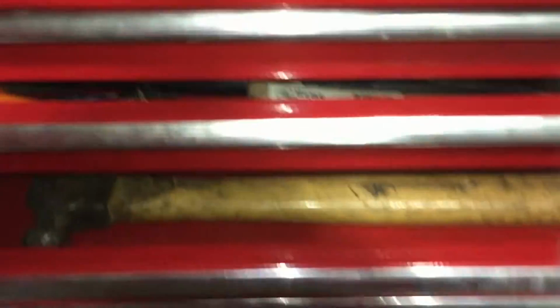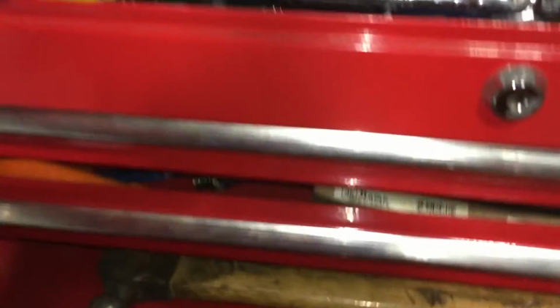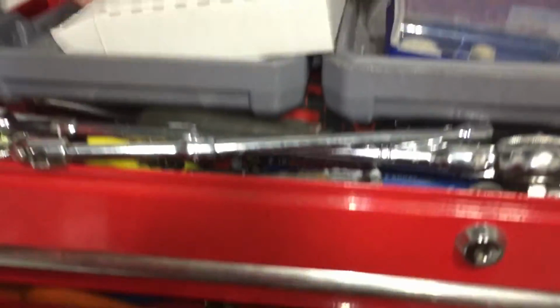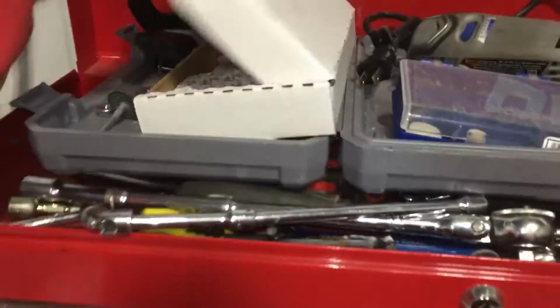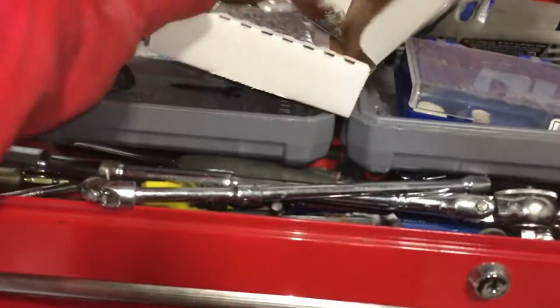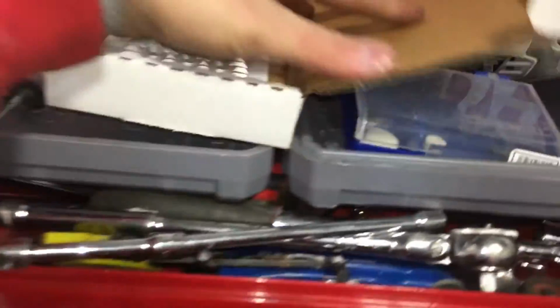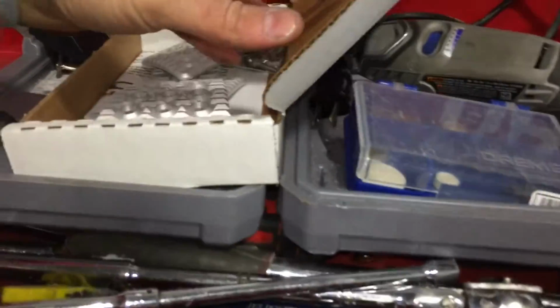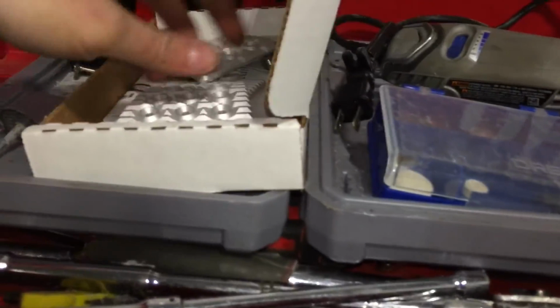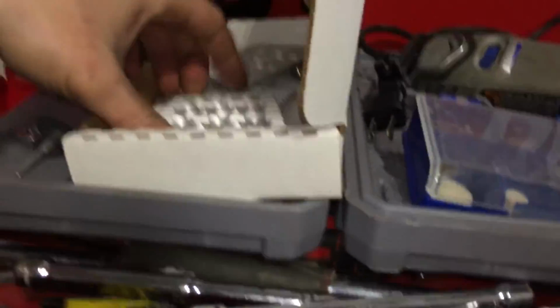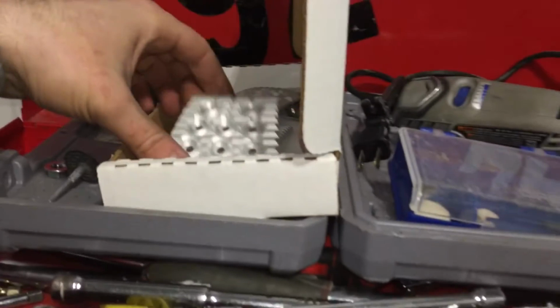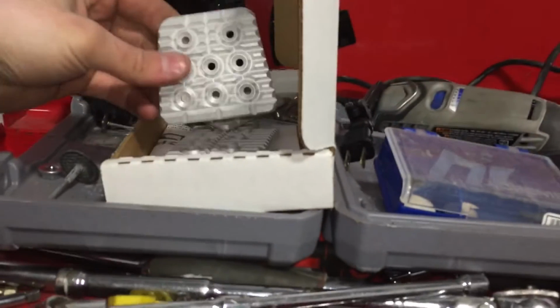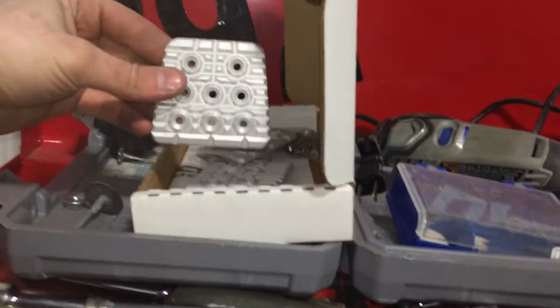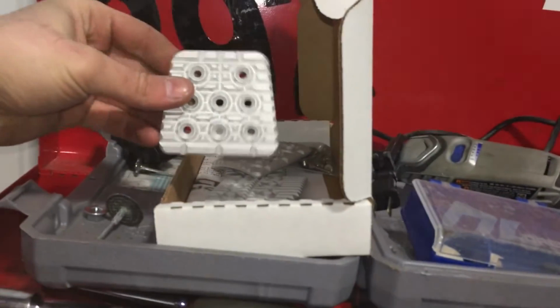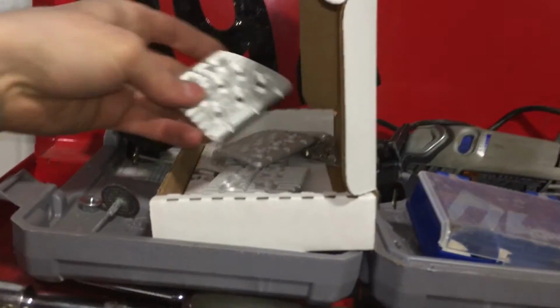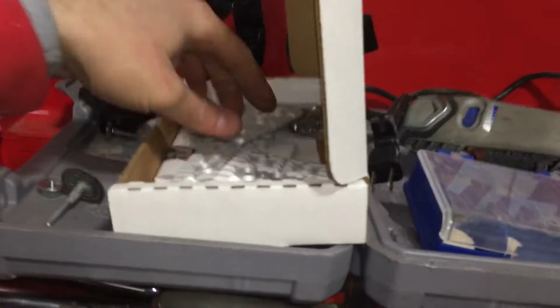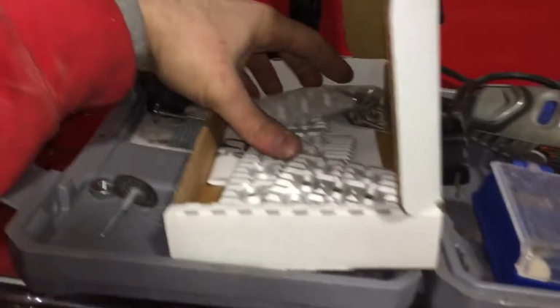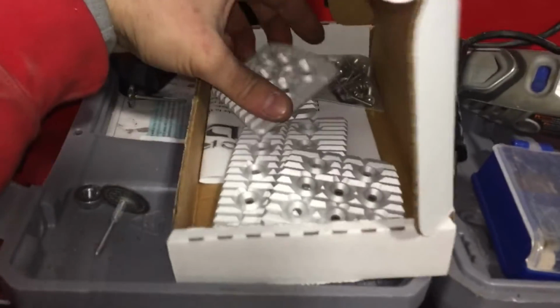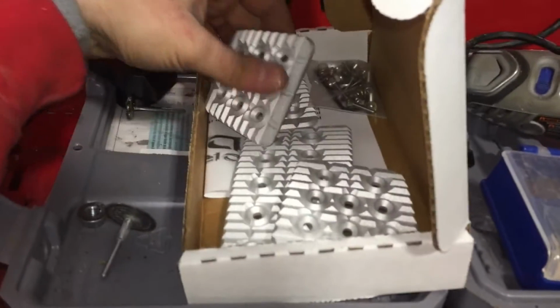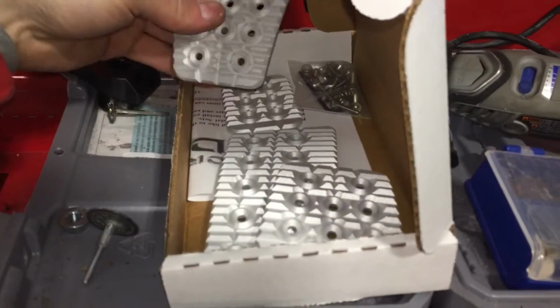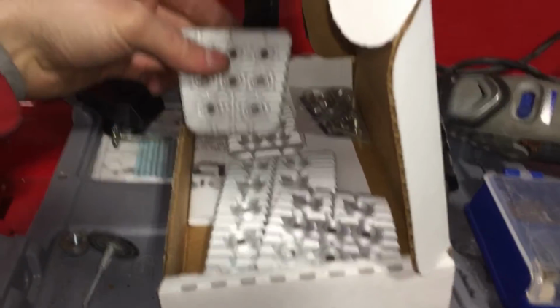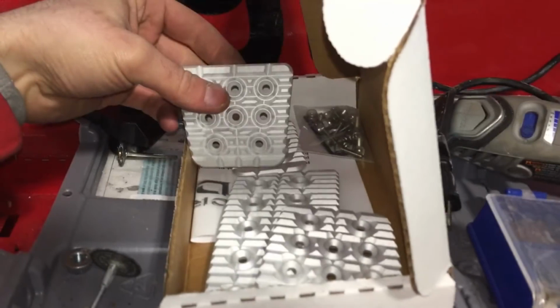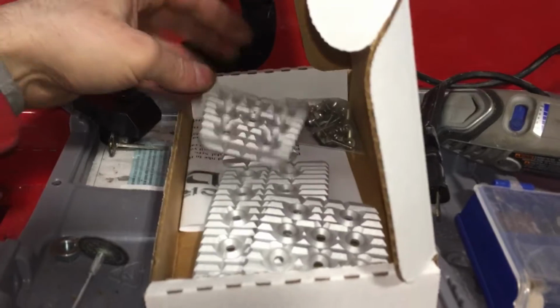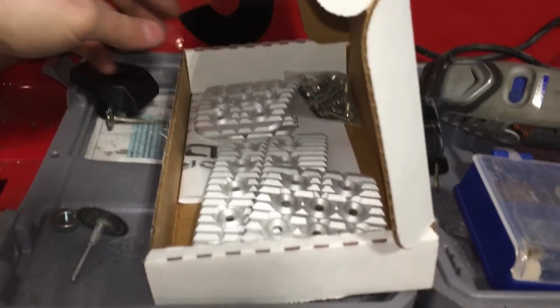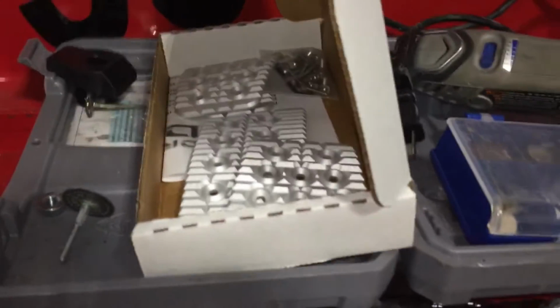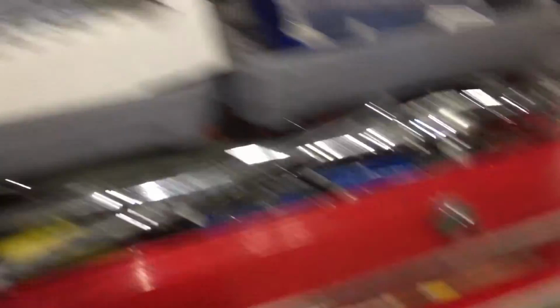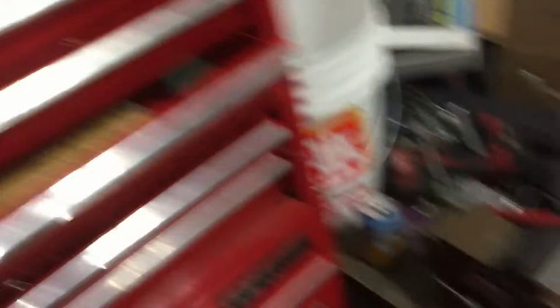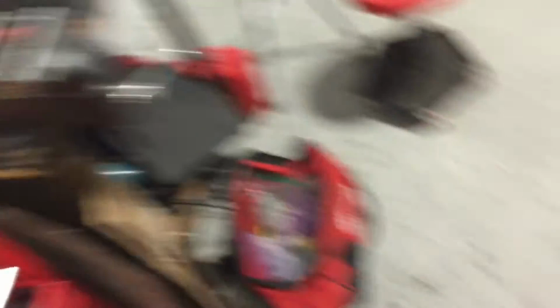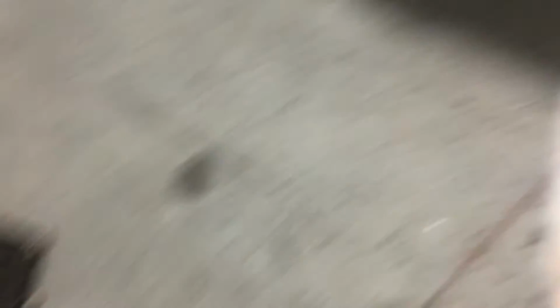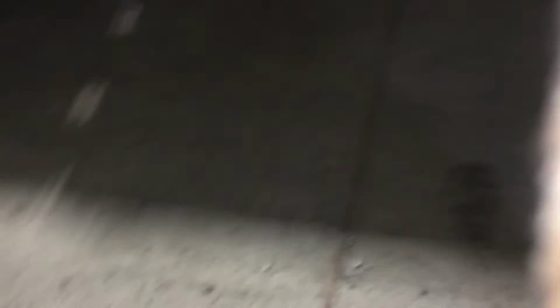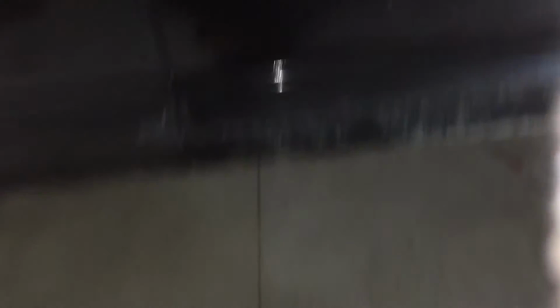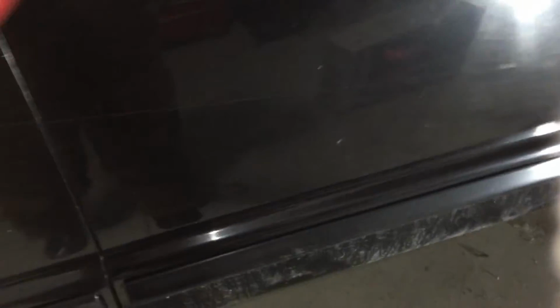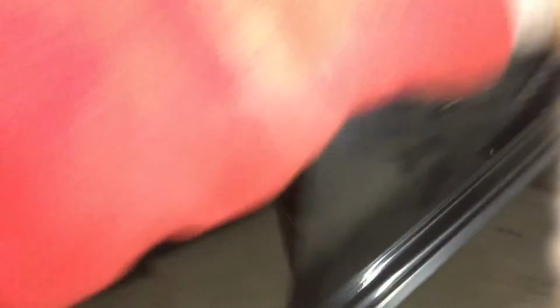I got these cool custom pedals made up. Should look cool — they'll match my shifter.